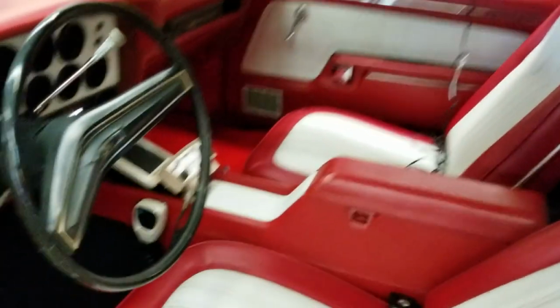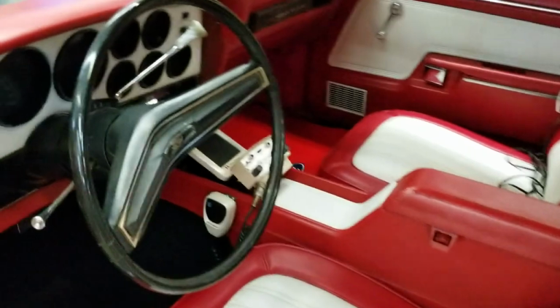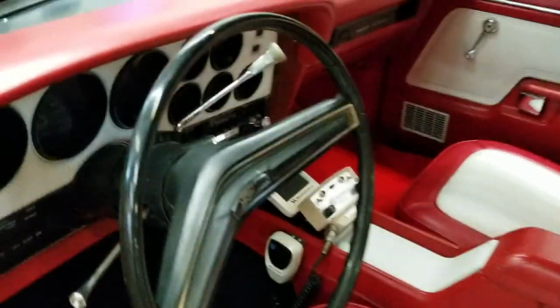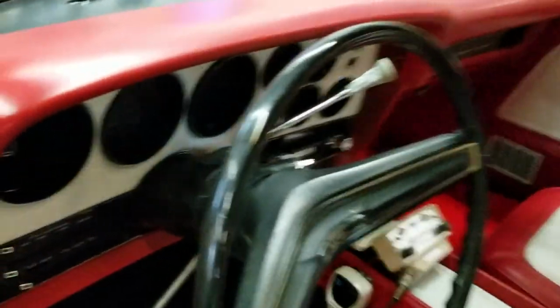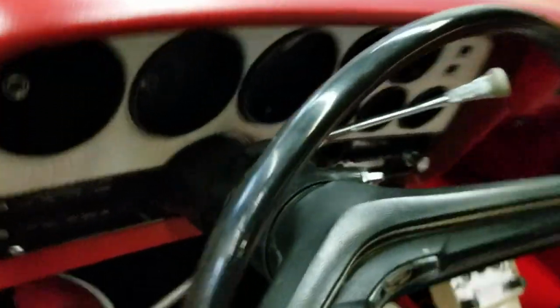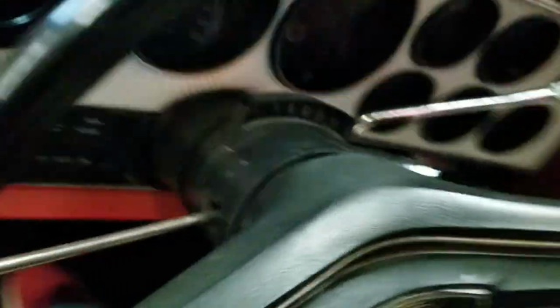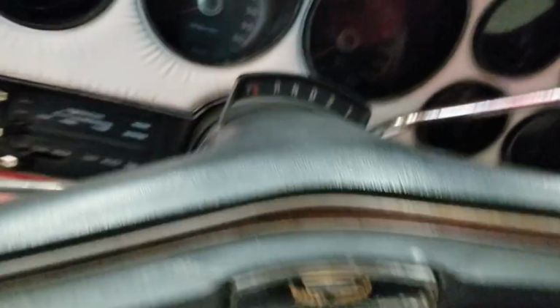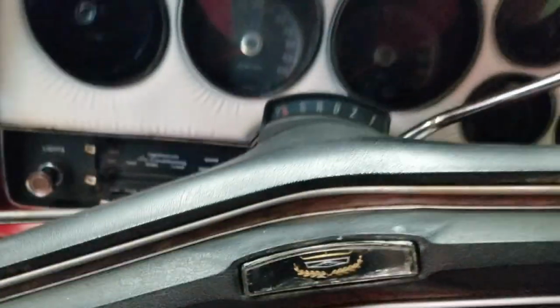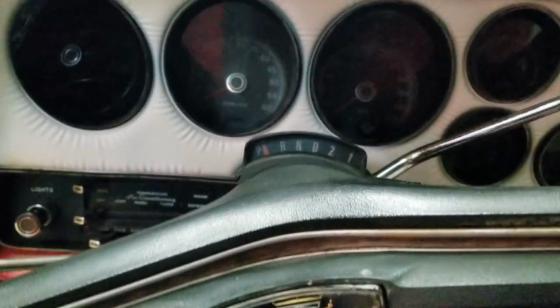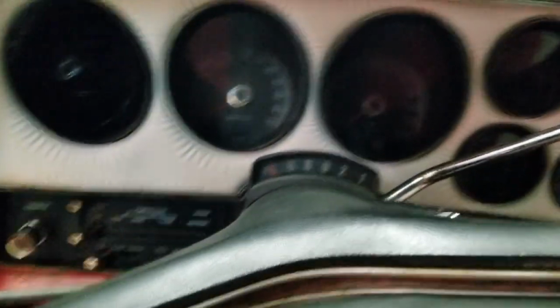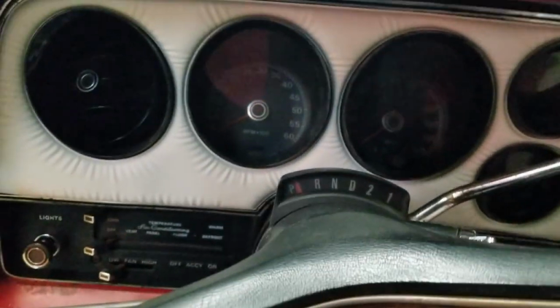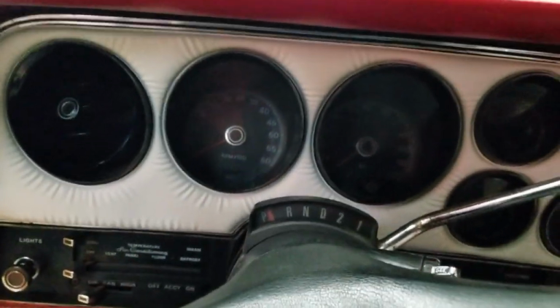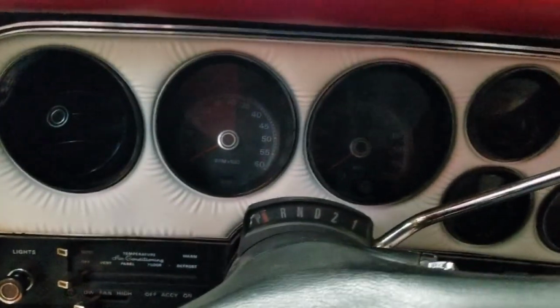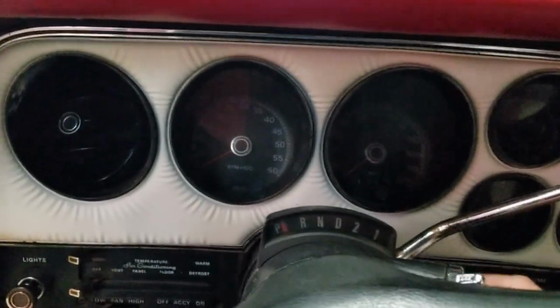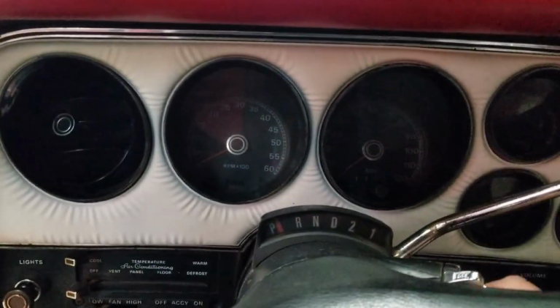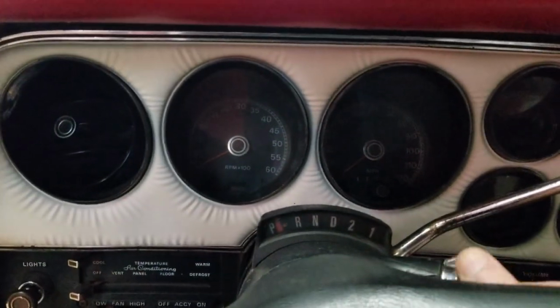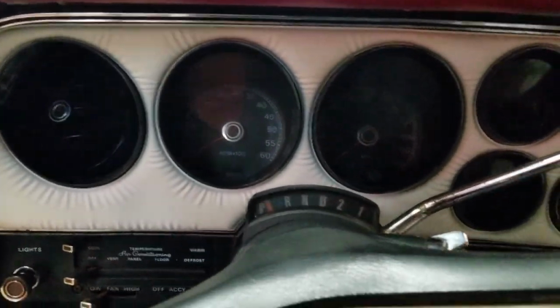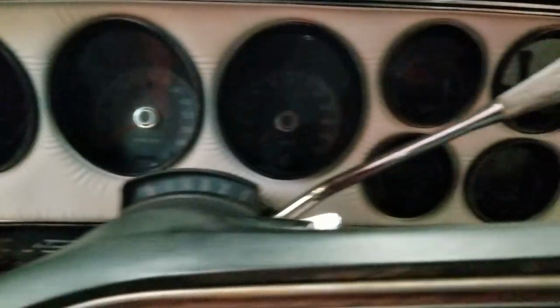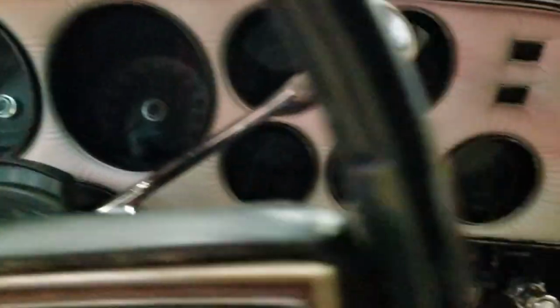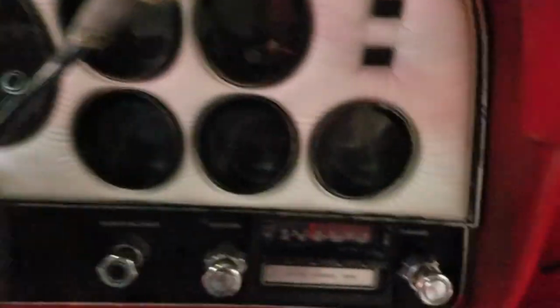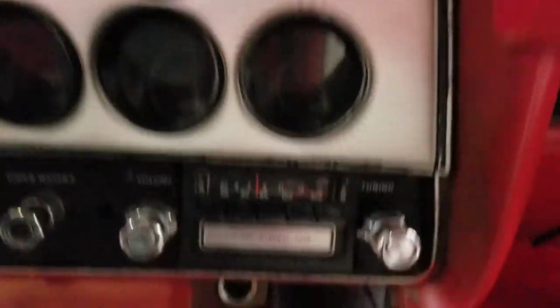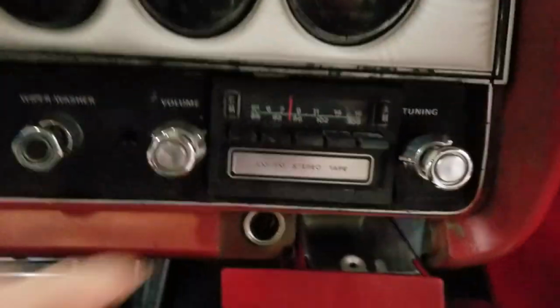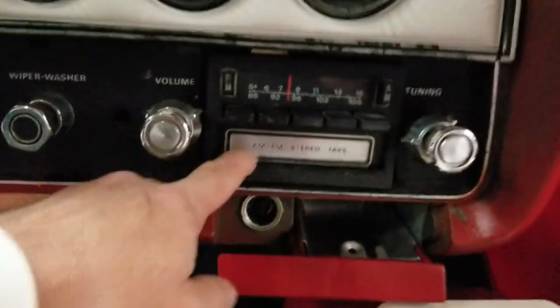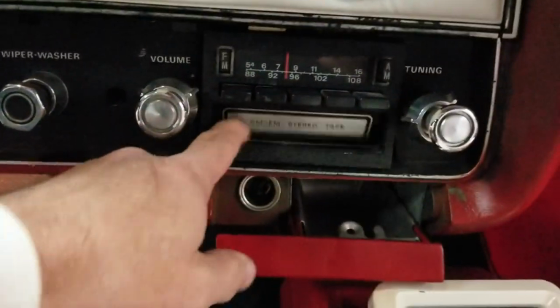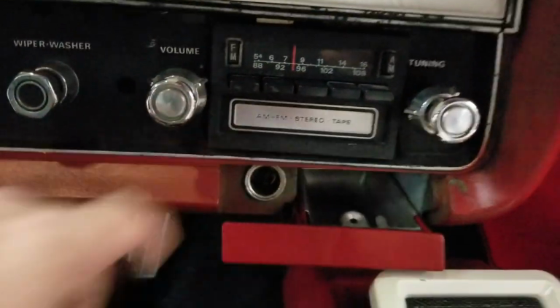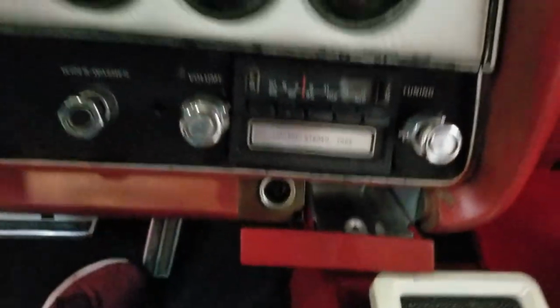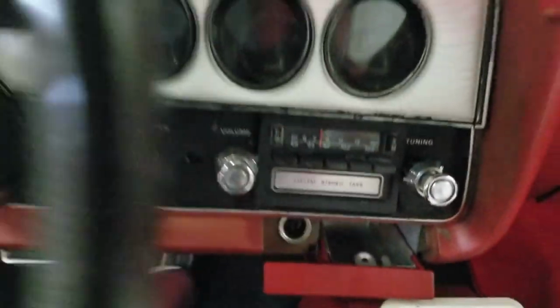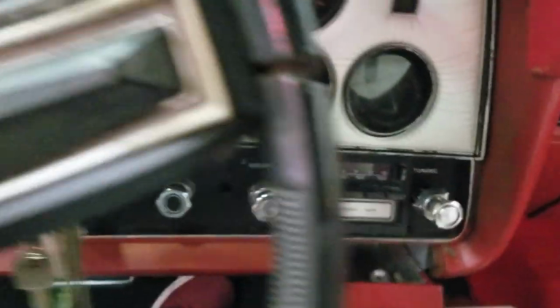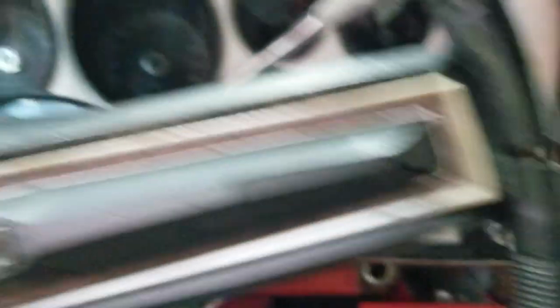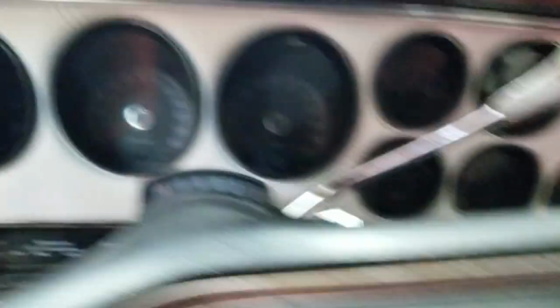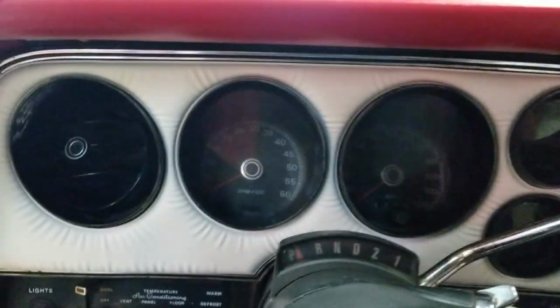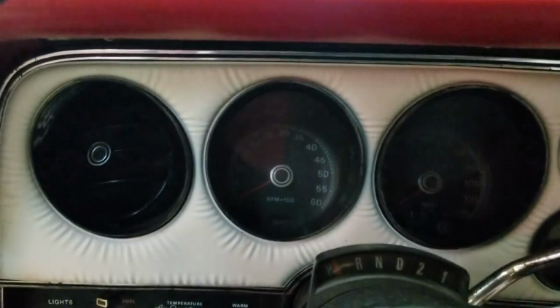Let's go ahead and fire this up. This car is also very nicely equipped — power steering, power brakes, air conditioning — and hey, how about the good old 8-track? Gotta have that.